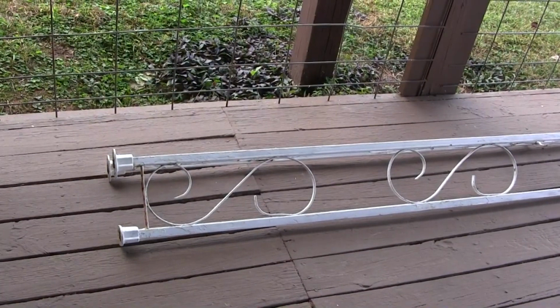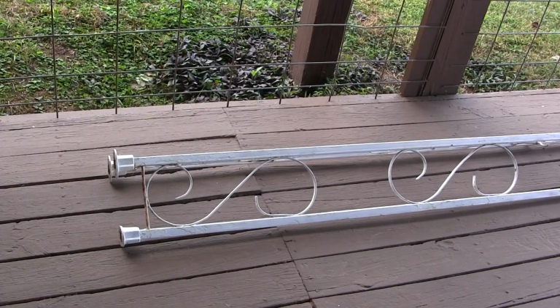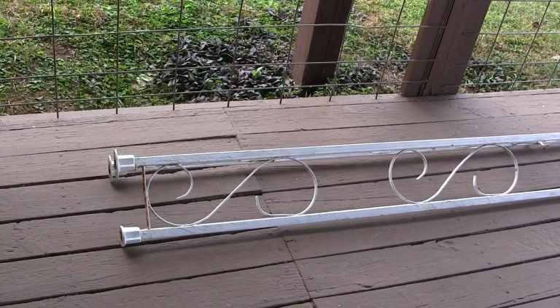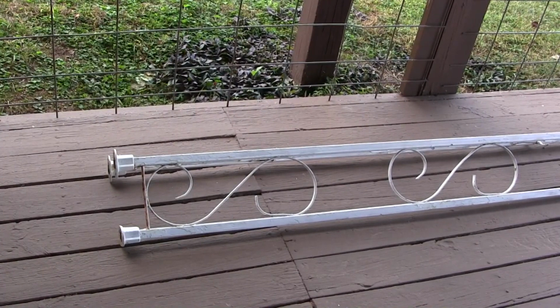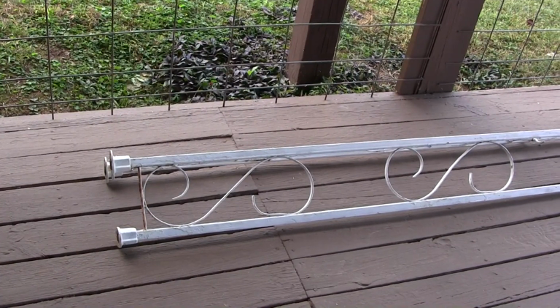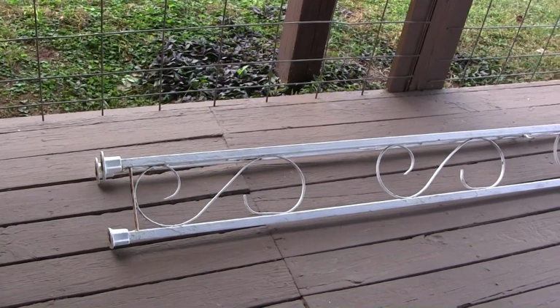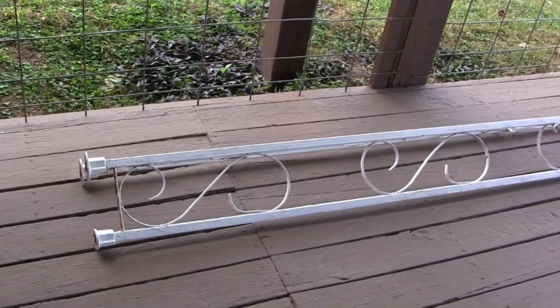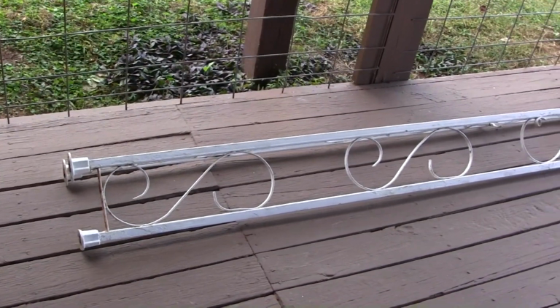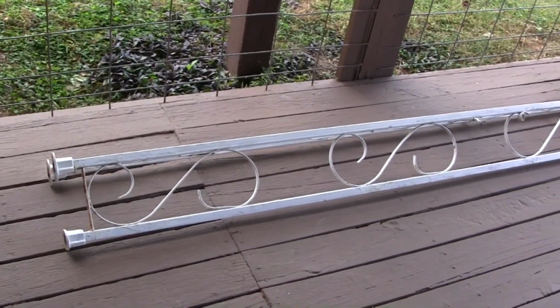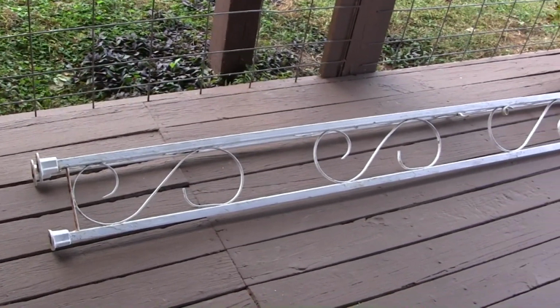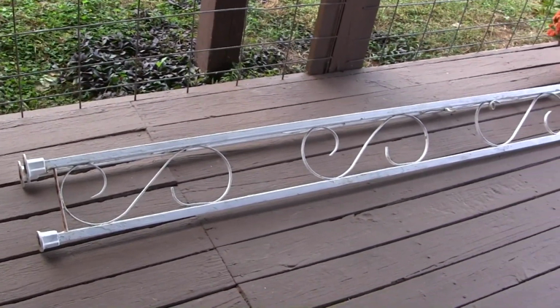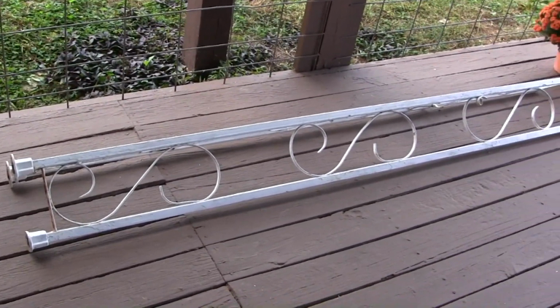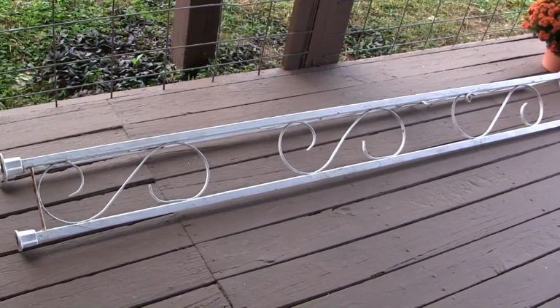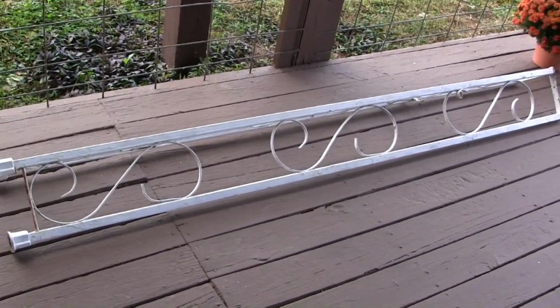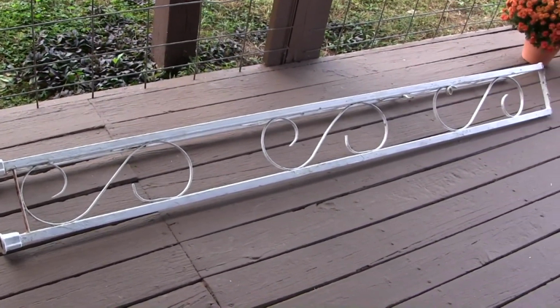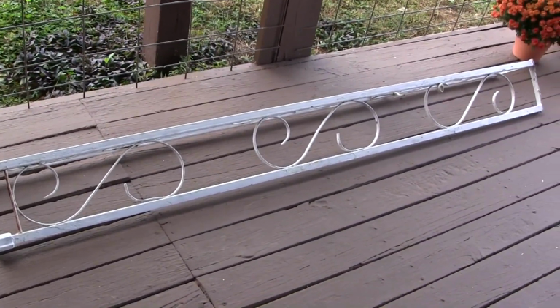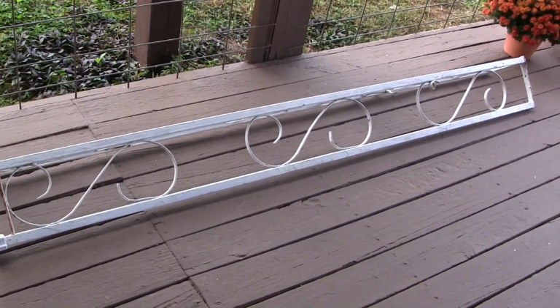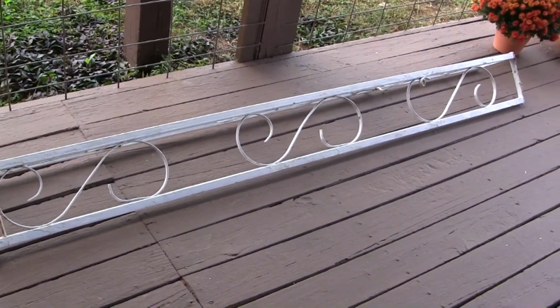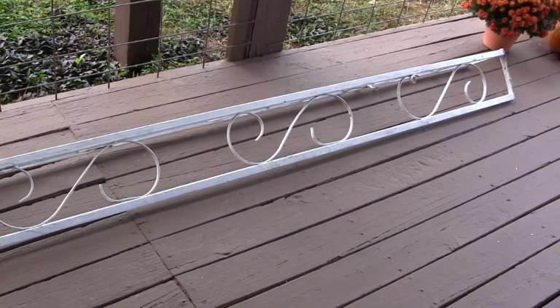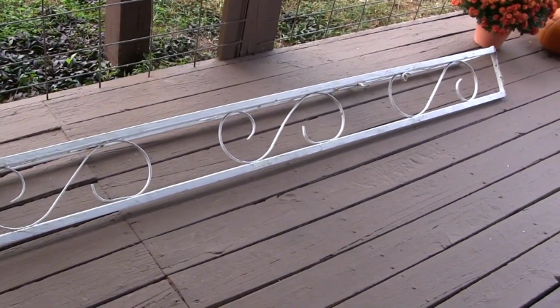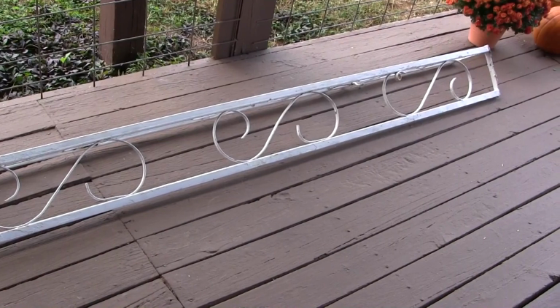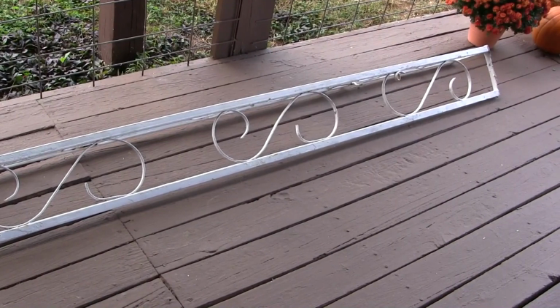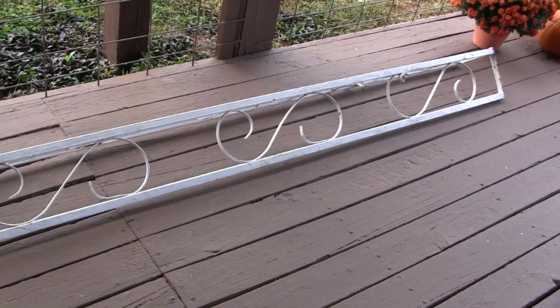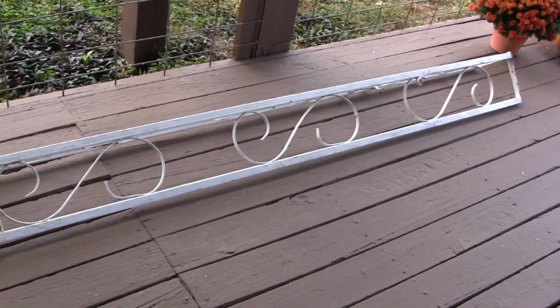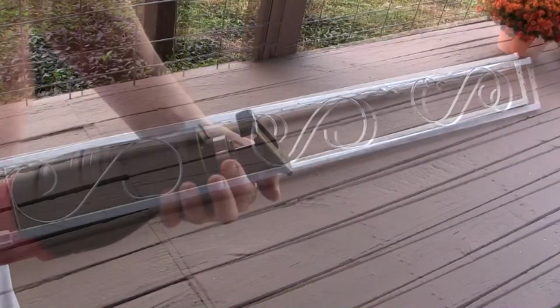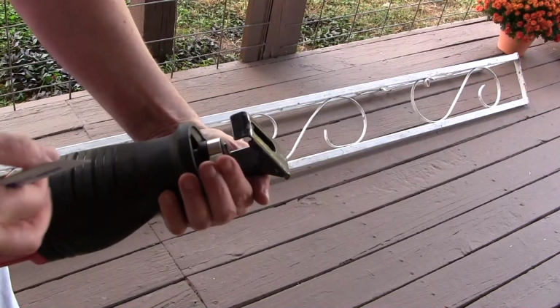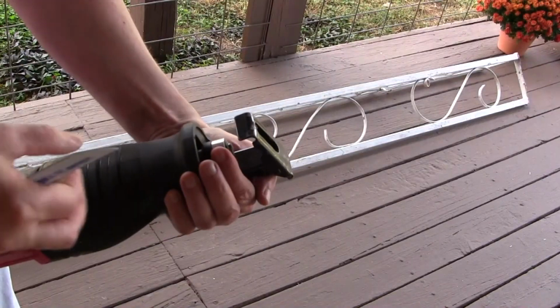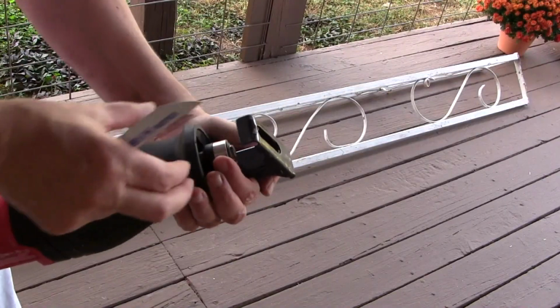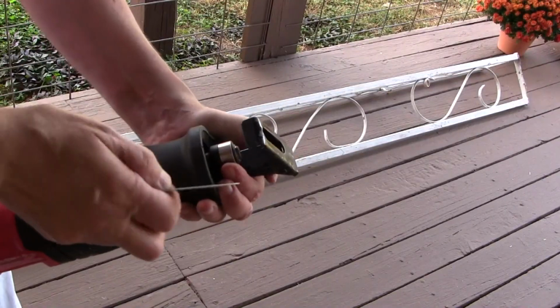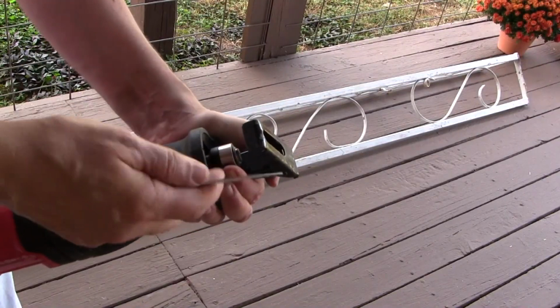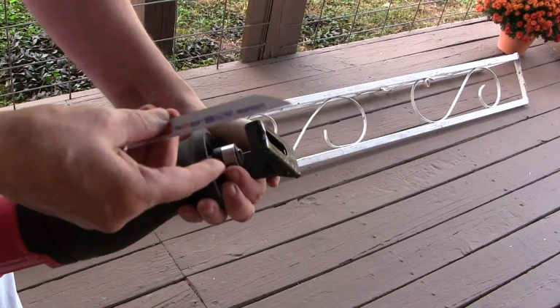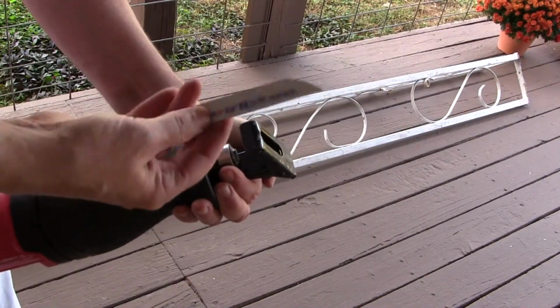I'm gonna cut this iron column in half just so it's easier to get in my vehicle when I take it to the dump. Now for this I'm gonna switch to a metal blade.